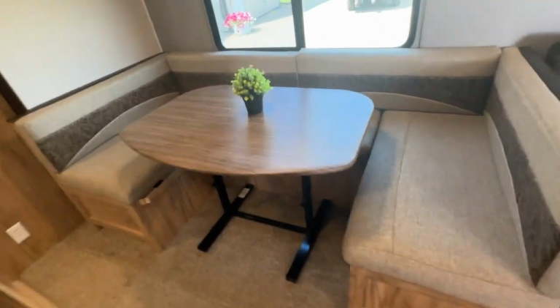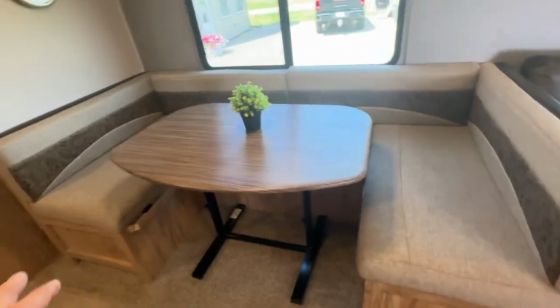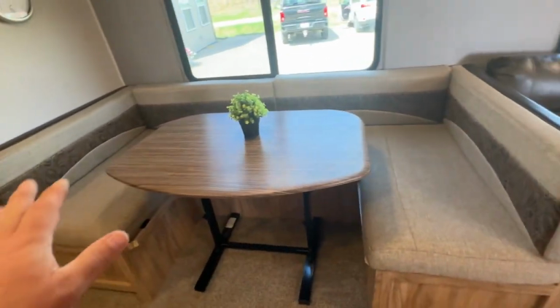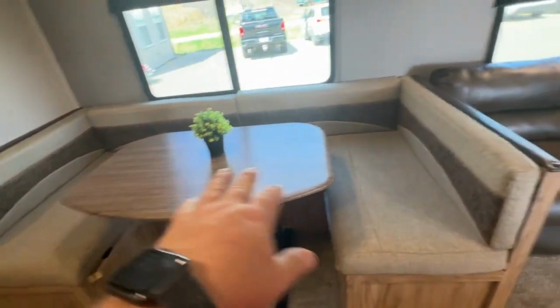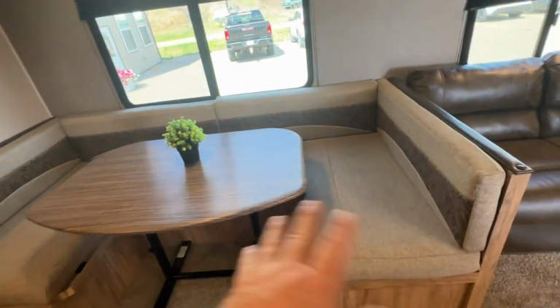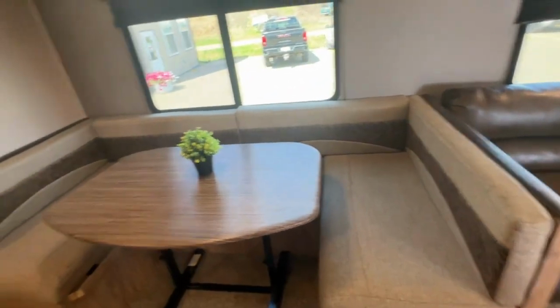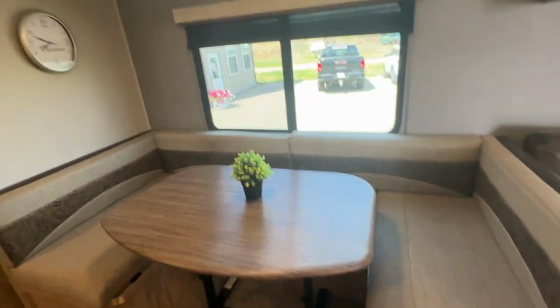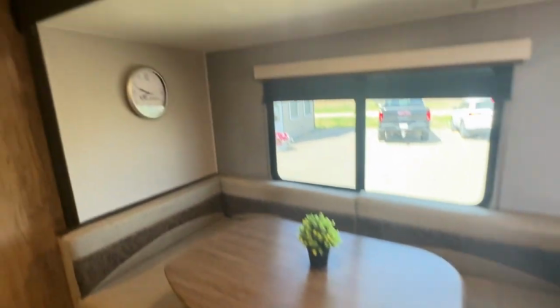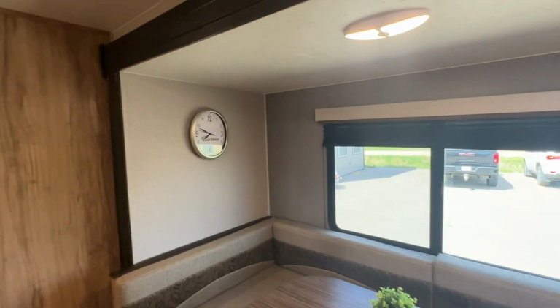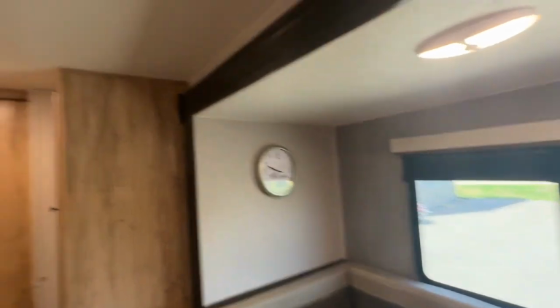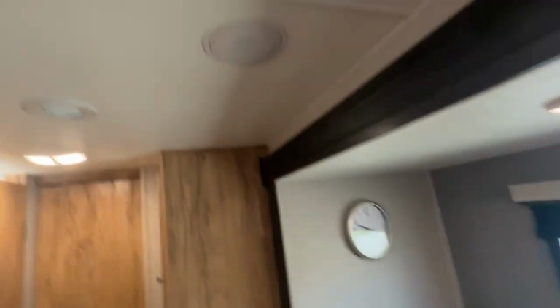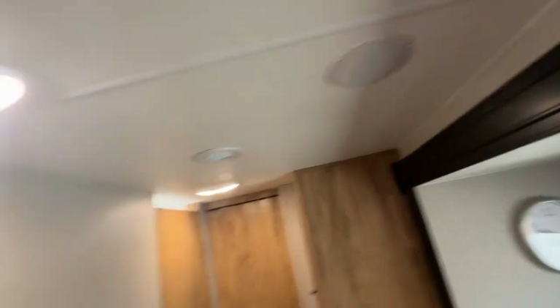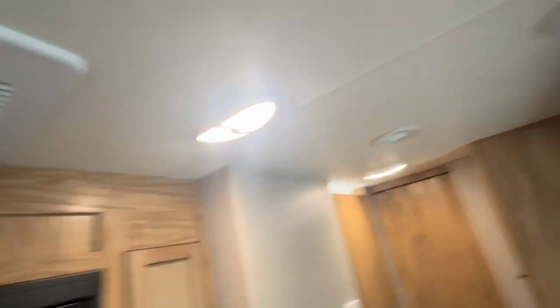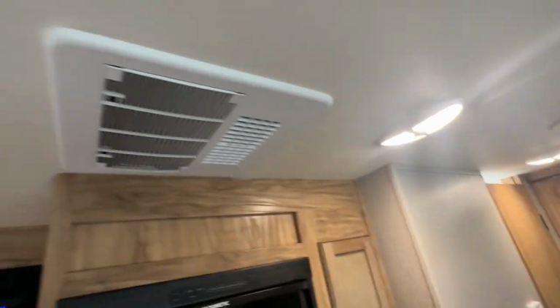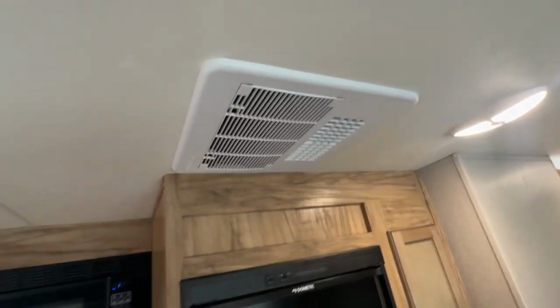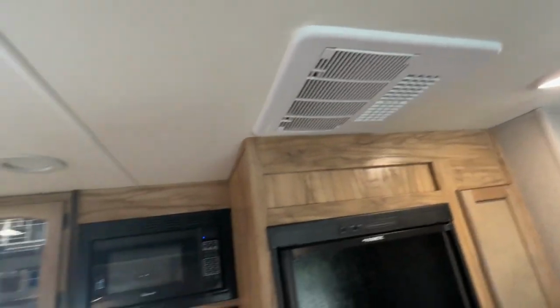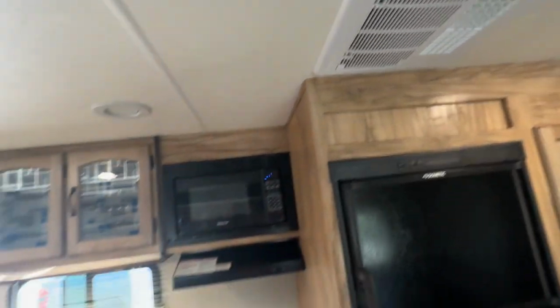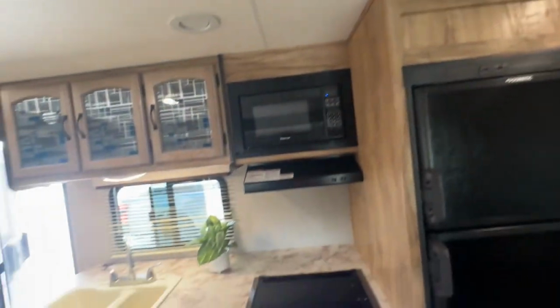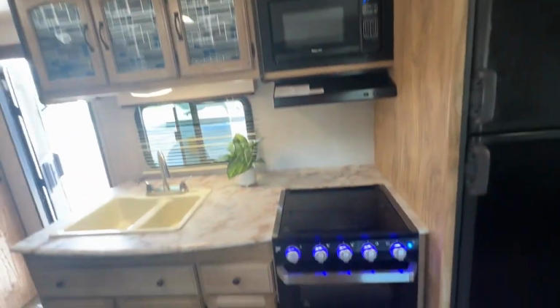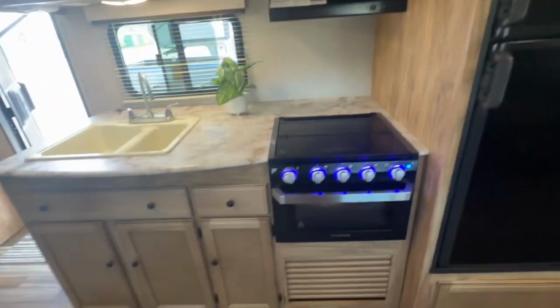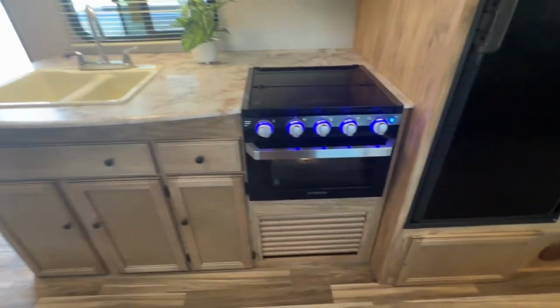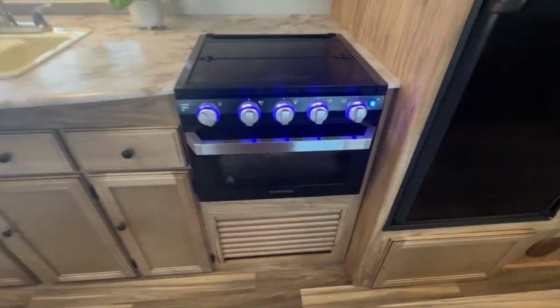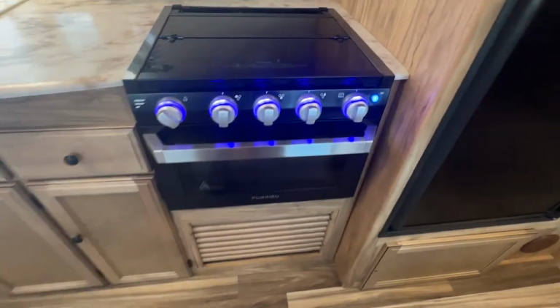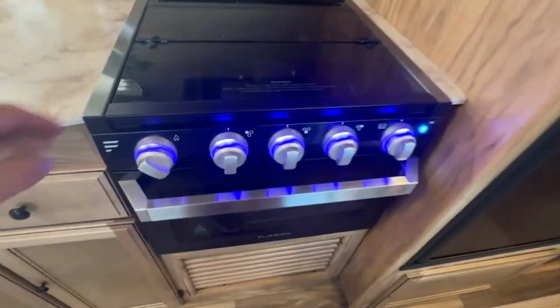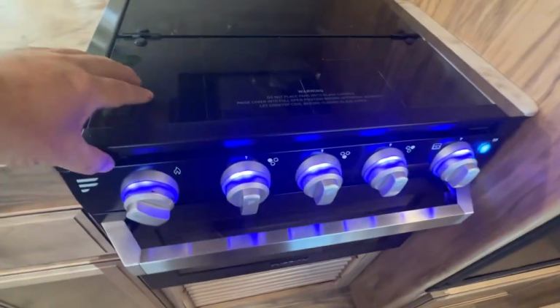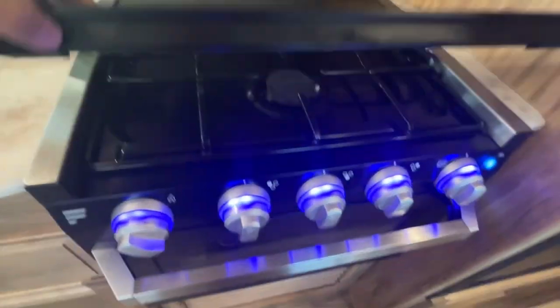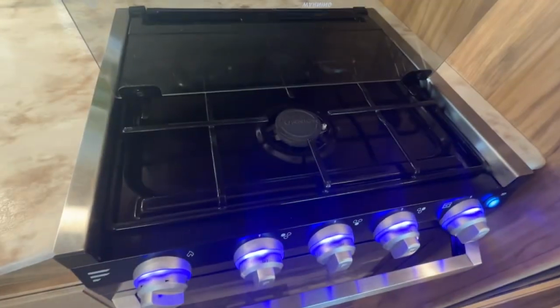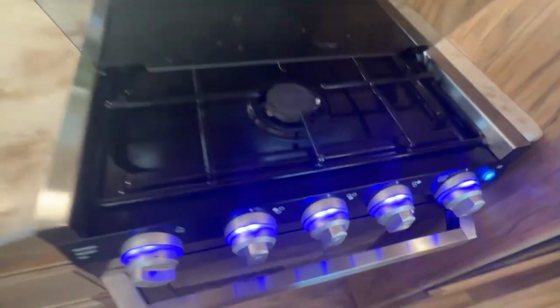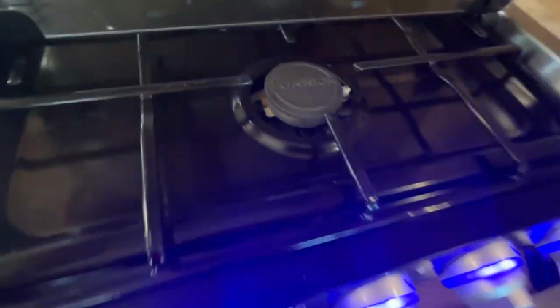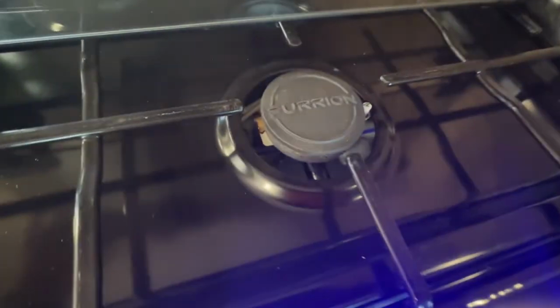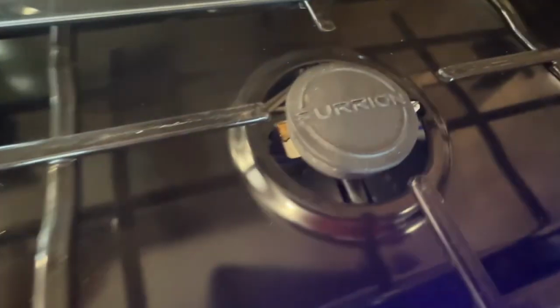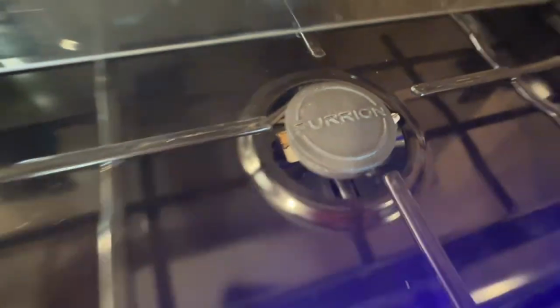This big U-shaped dinette converts down into another bed and seats six people, no problem. There's a built-in clock, built-in speakers, and ducted air conditioning throughout the unit. It has the Furion stove and oven — you can tell it hasn't been cooked in much at all.